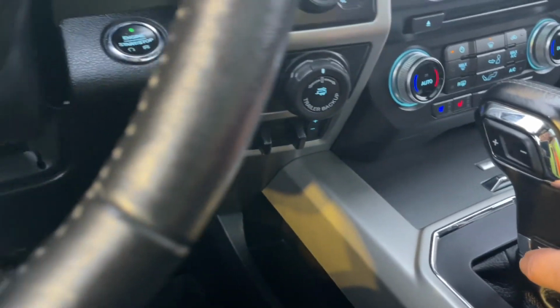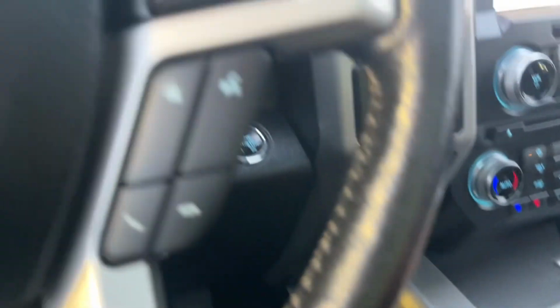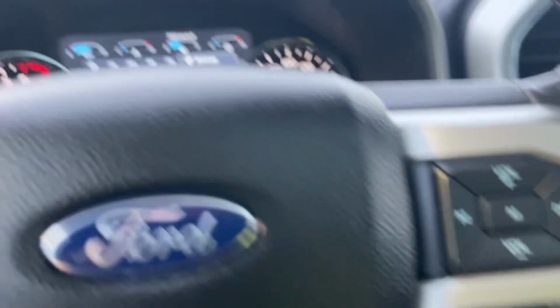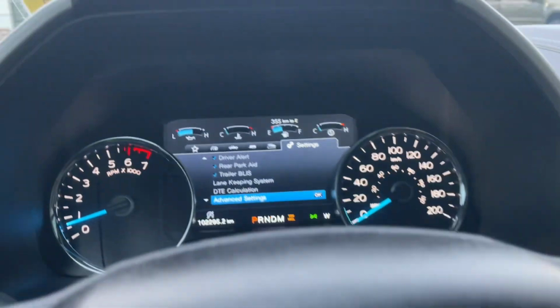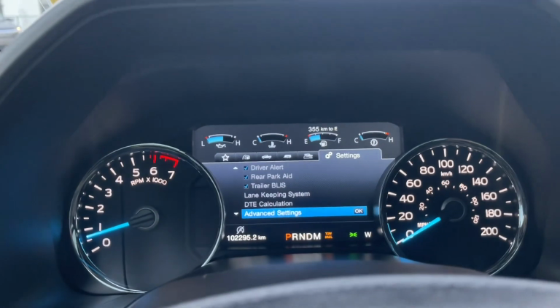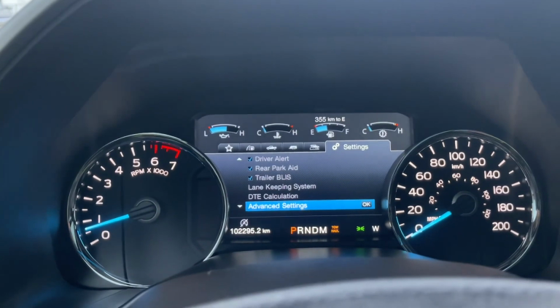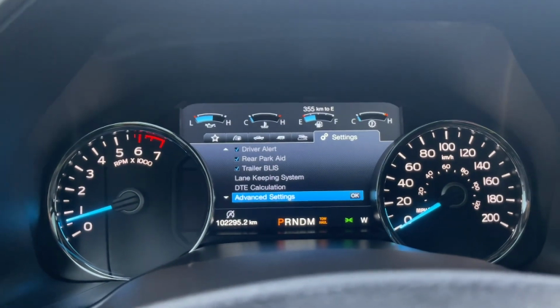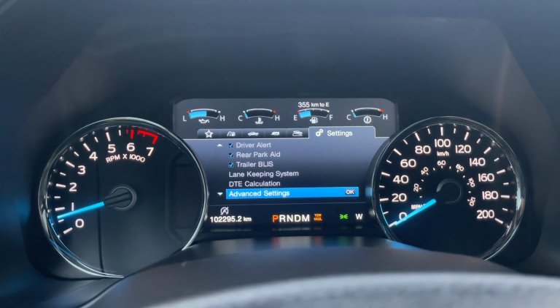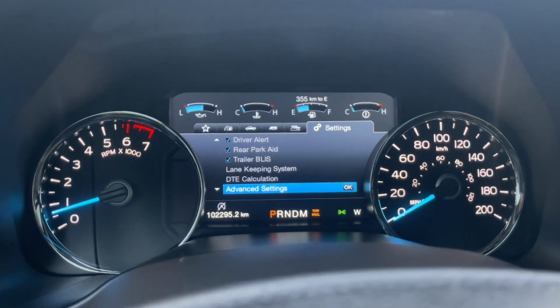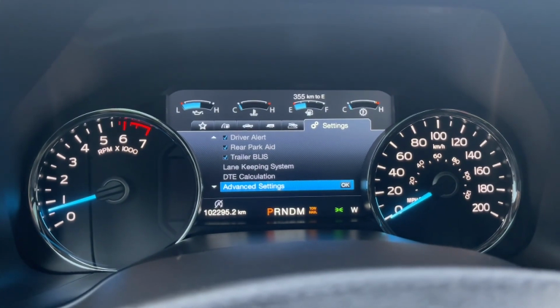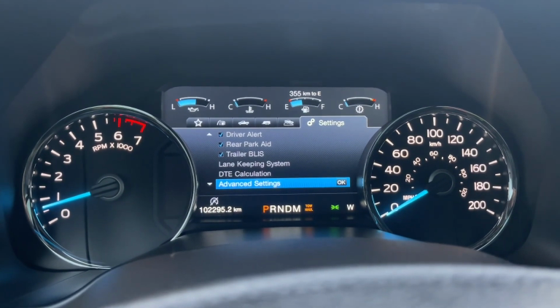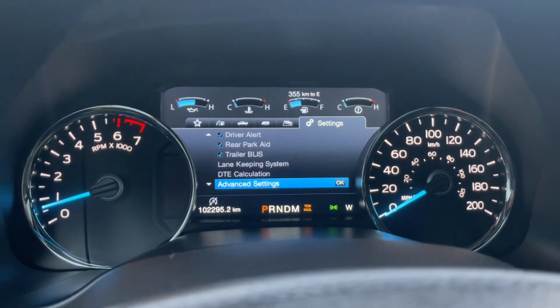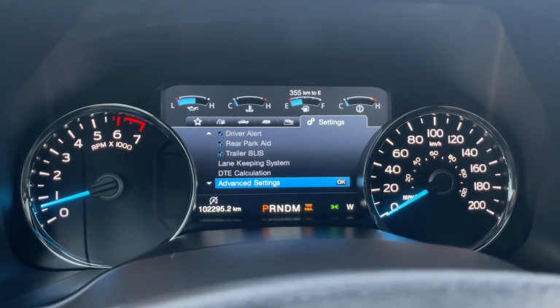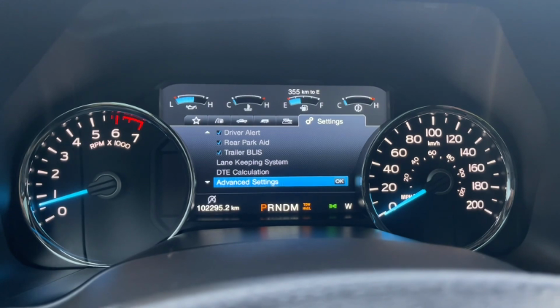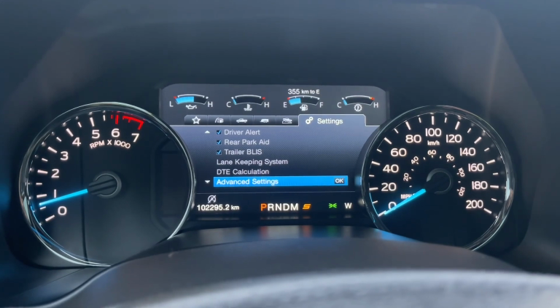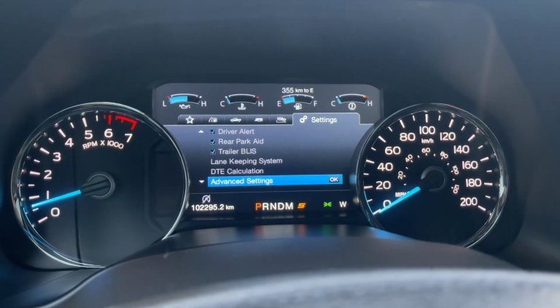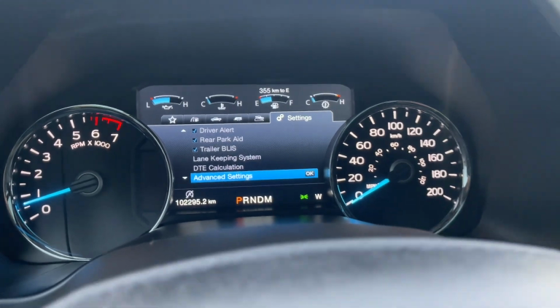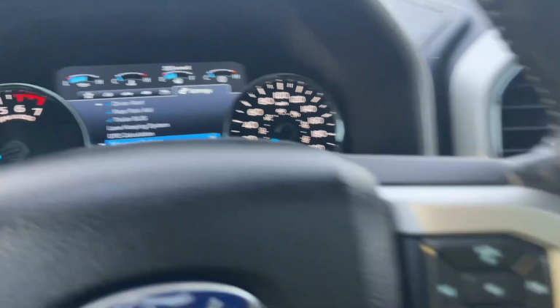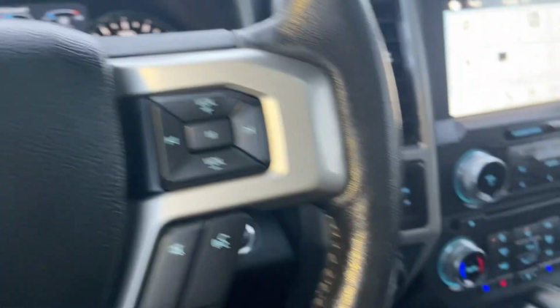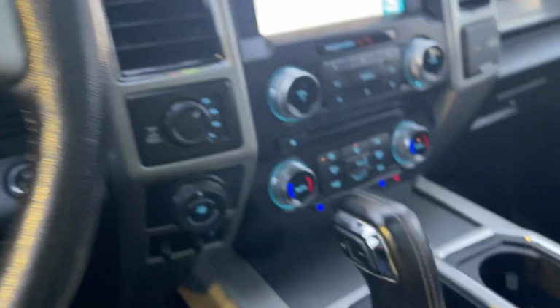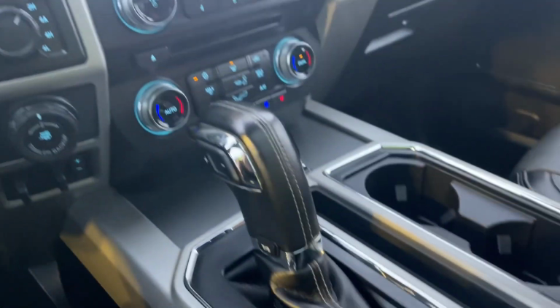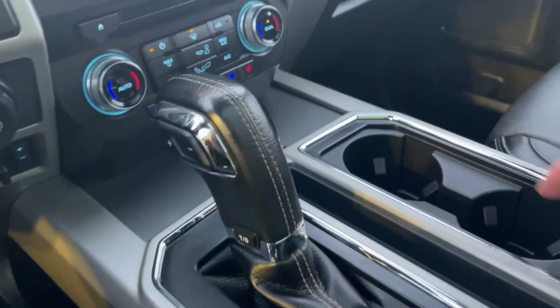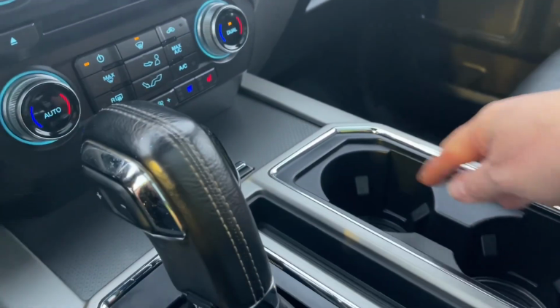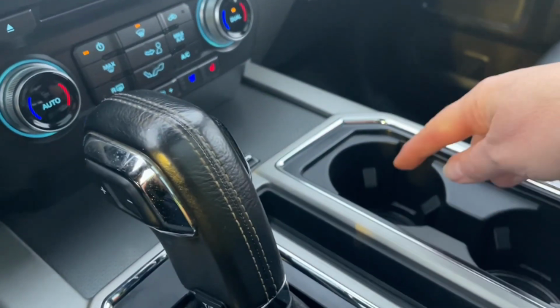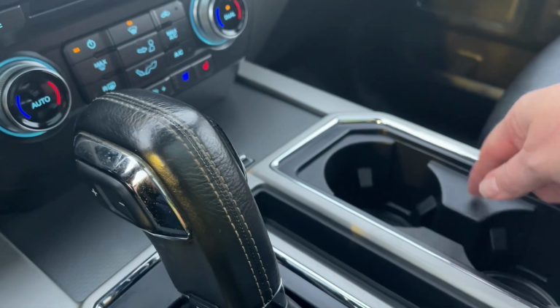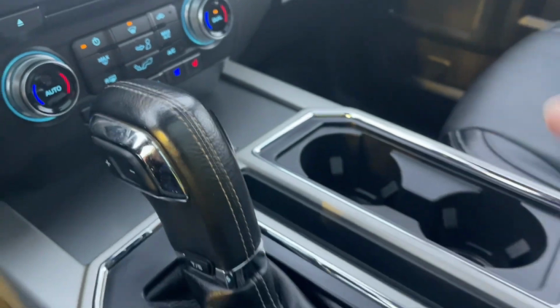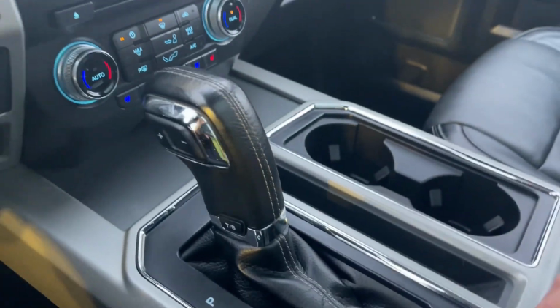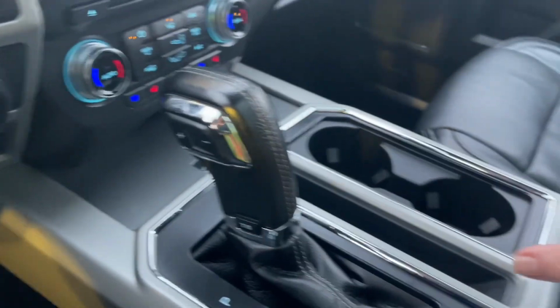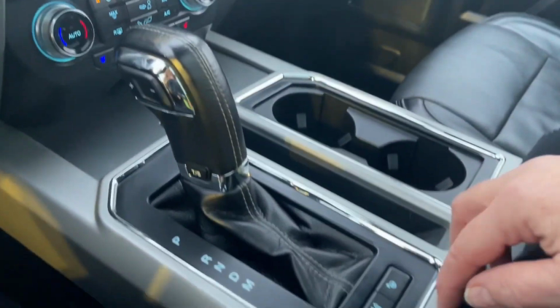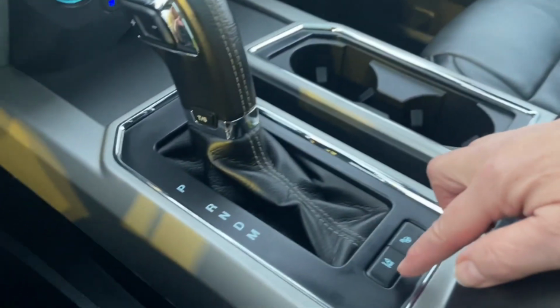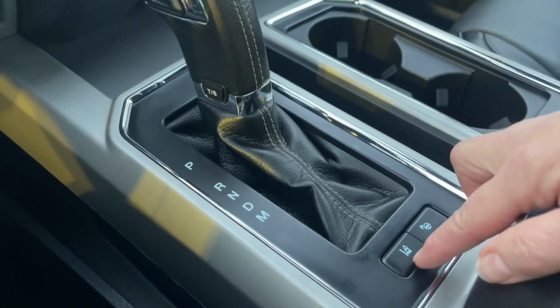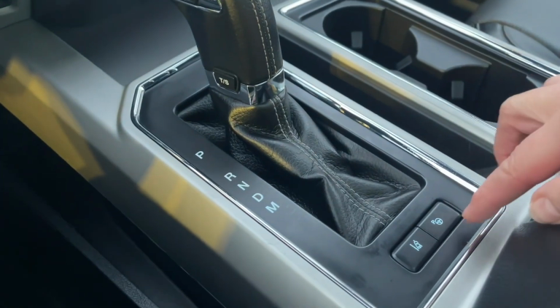You have tow/haul and sport modes that appear beside the shift gears — to the right of the M you'll see tow/haul and S for sport, then off again. You've also got a couple of cup holders. The ambient lighting rings are there and they'll light up.